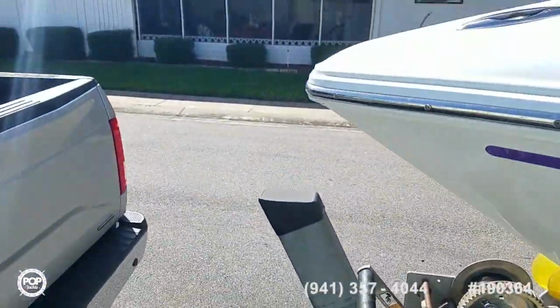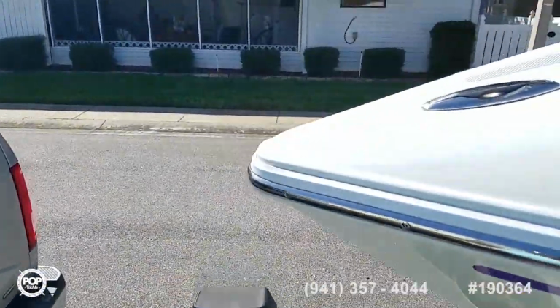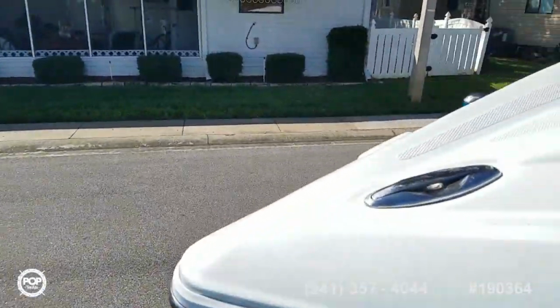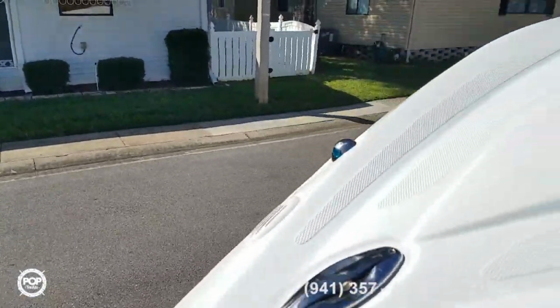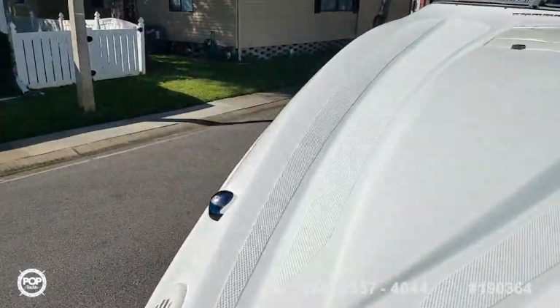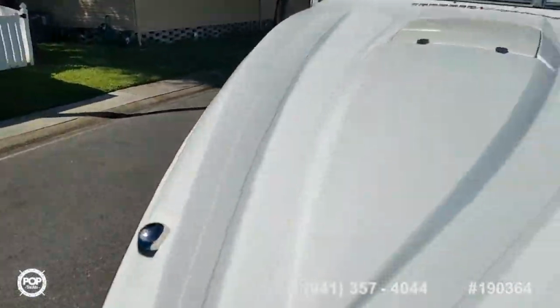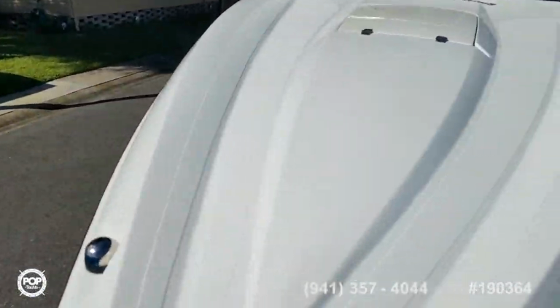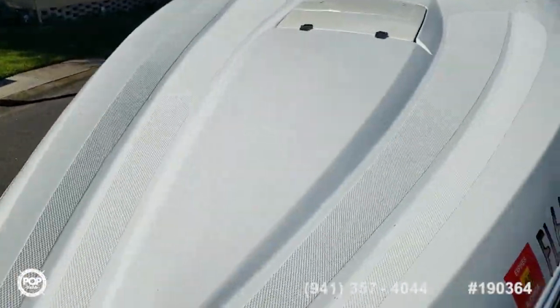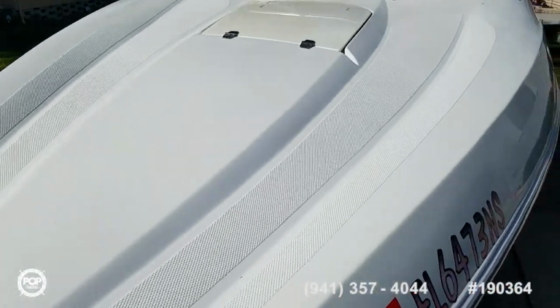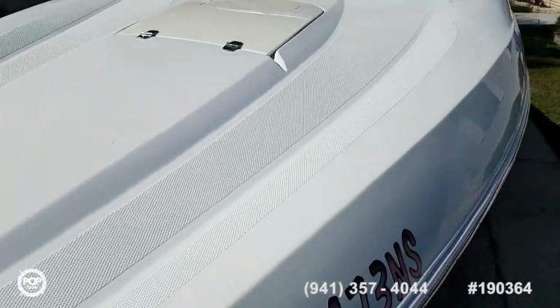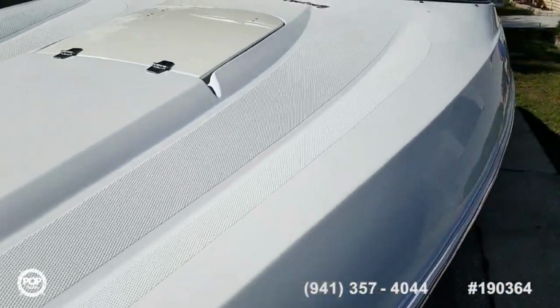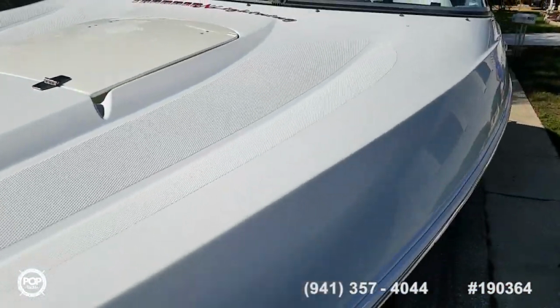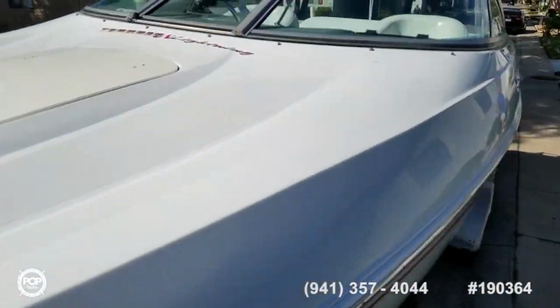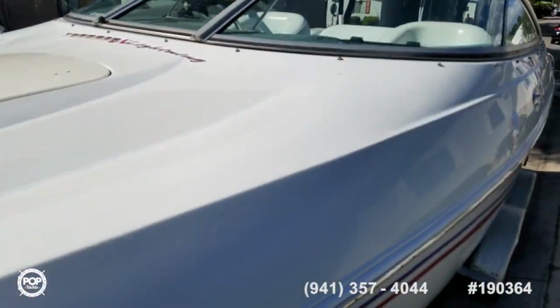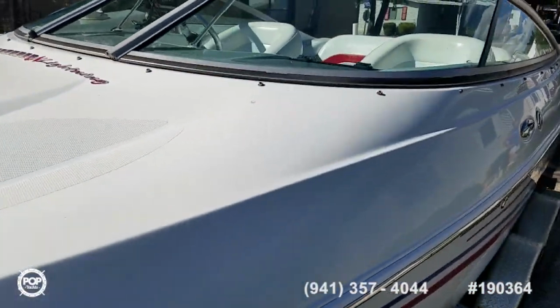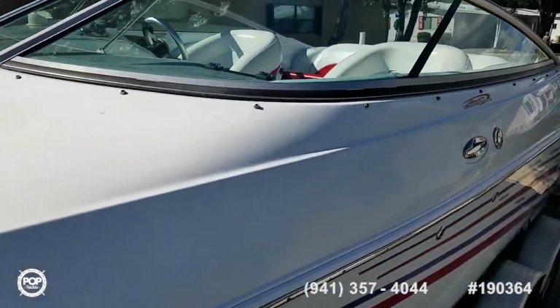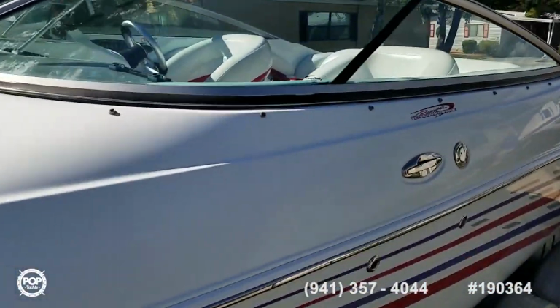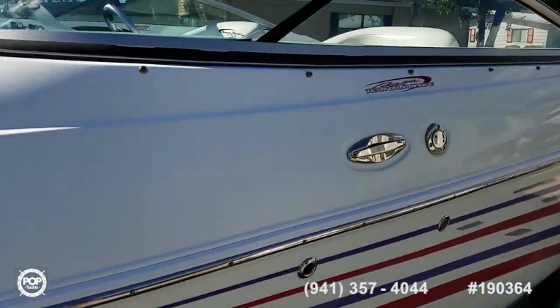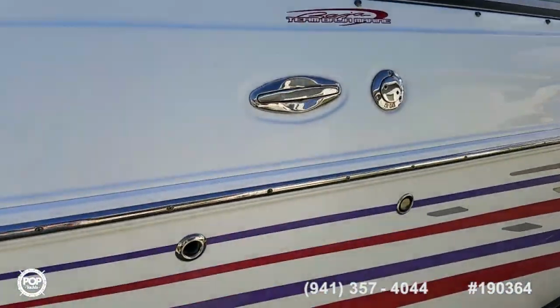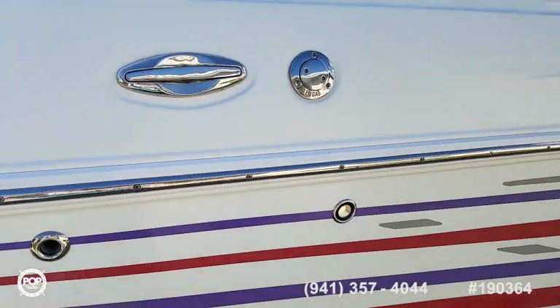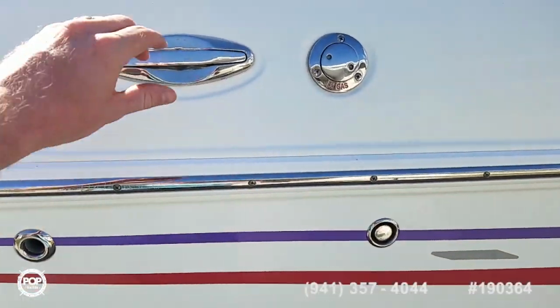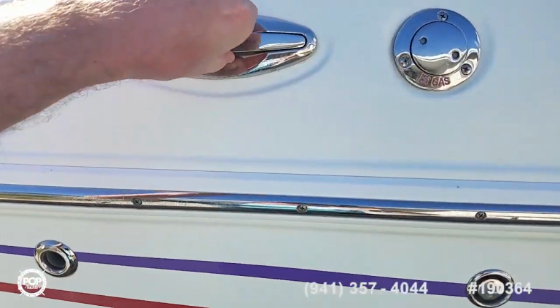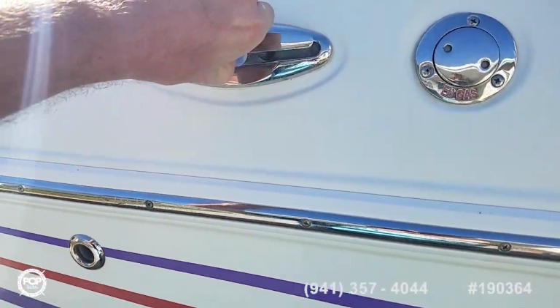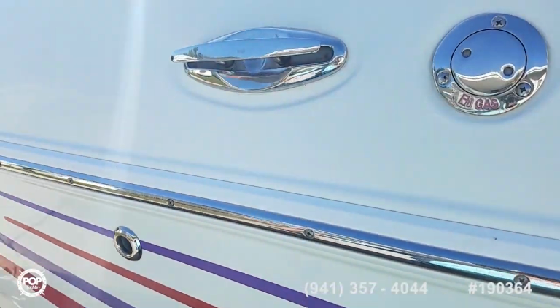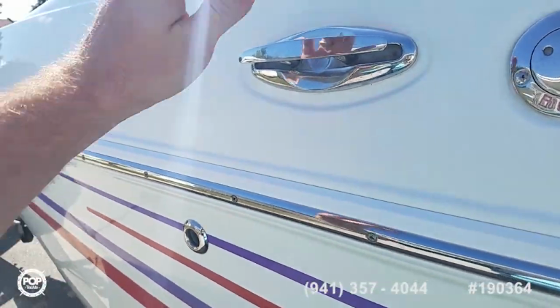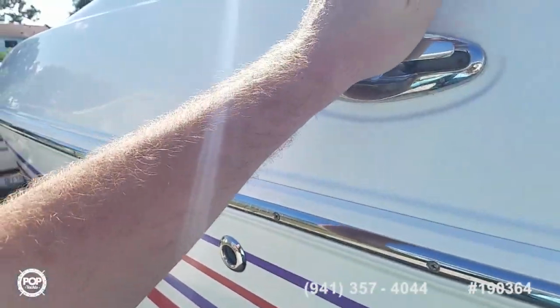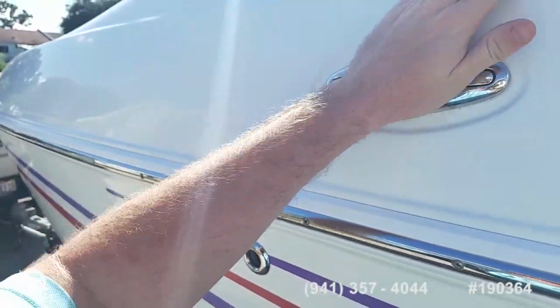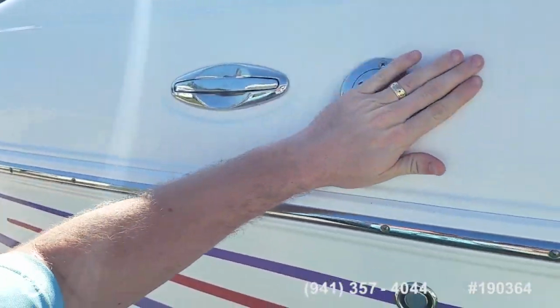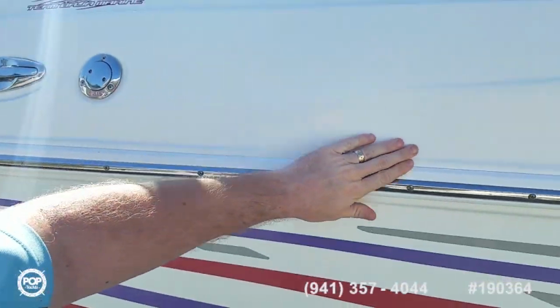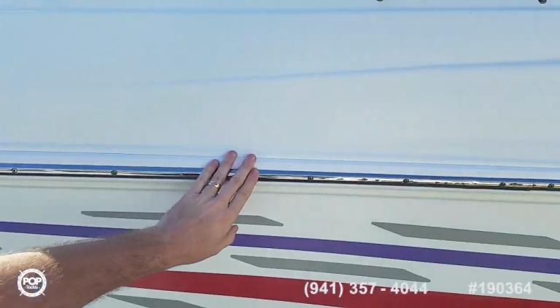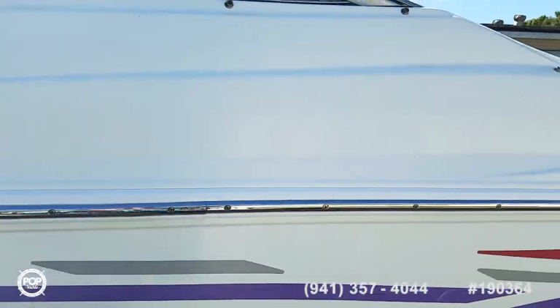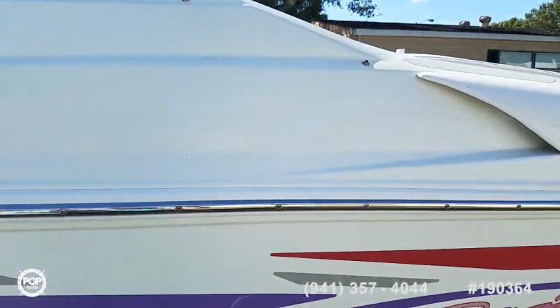At the bow you've got a non-skid pattern molded into the gel coat for safety in mind when you're lounging up there. Really sleek lines with all of the pull-up cleats and stainless steel fit and finish.